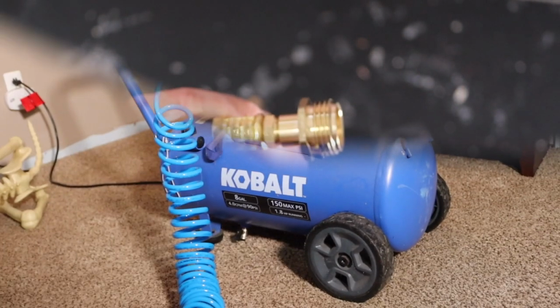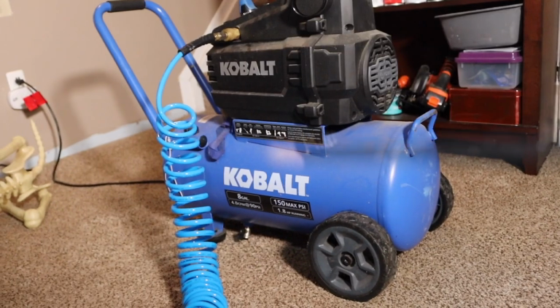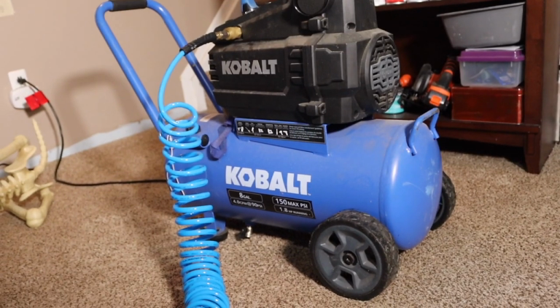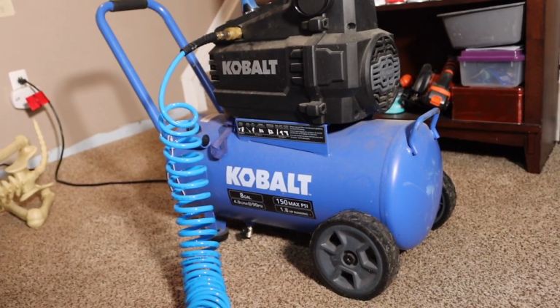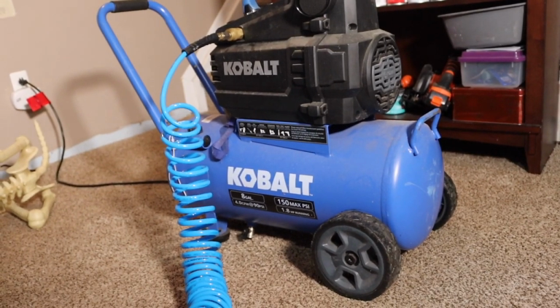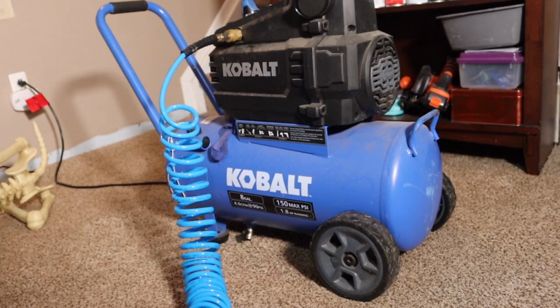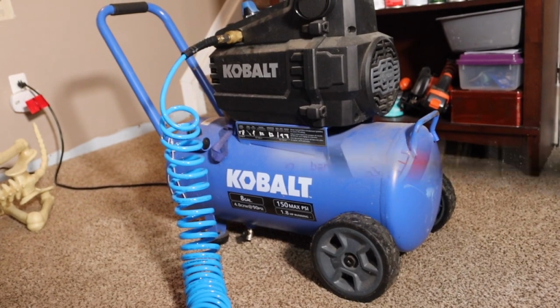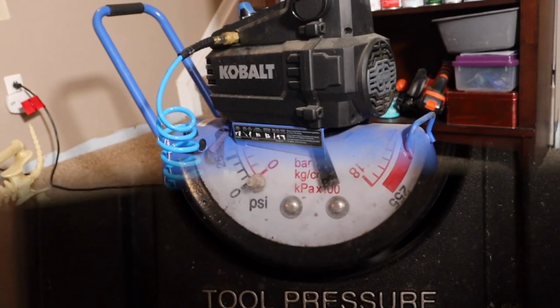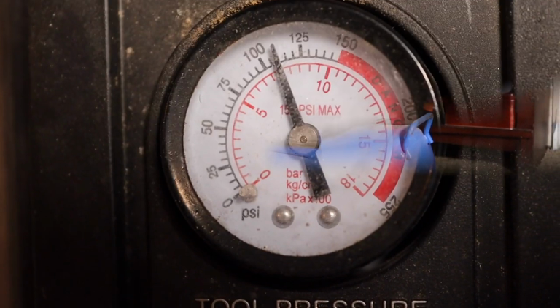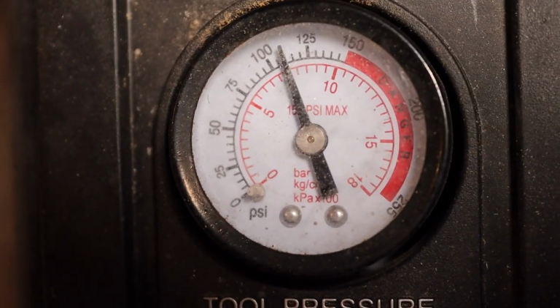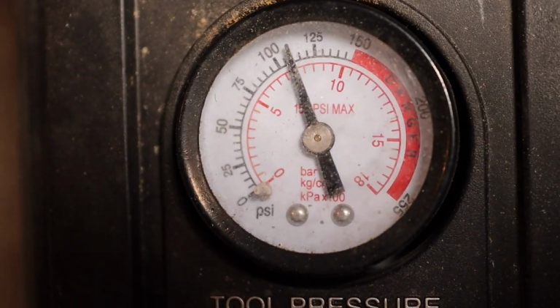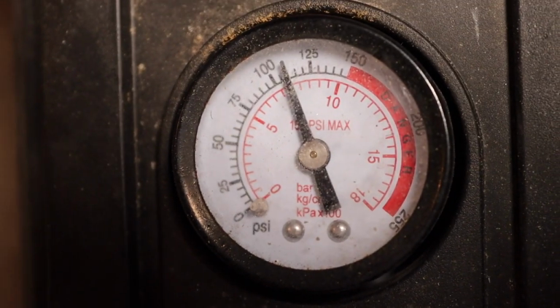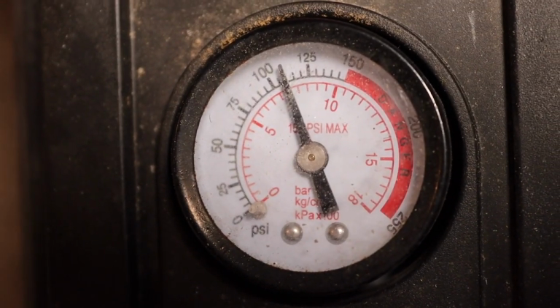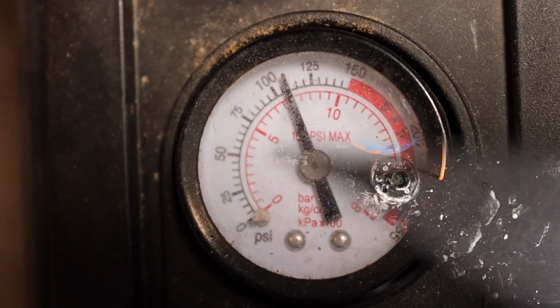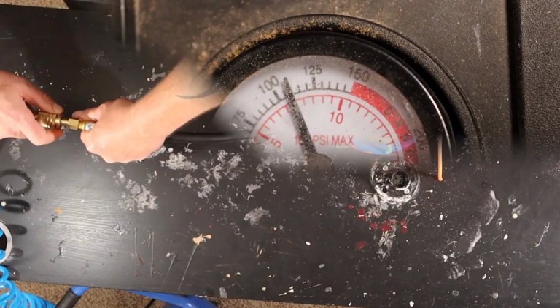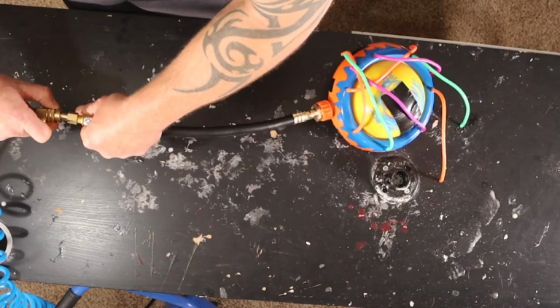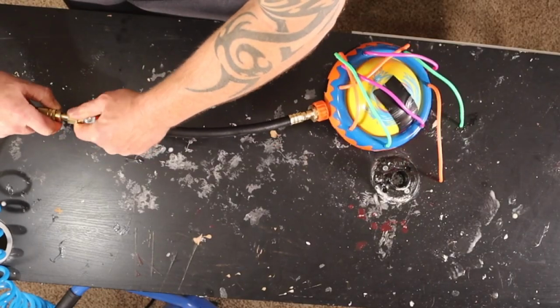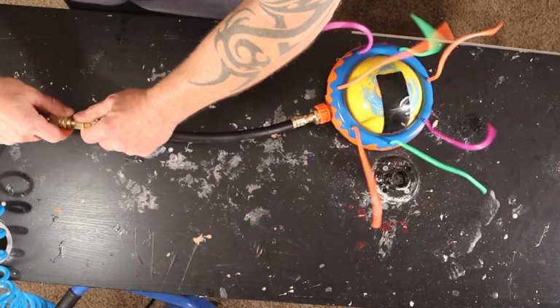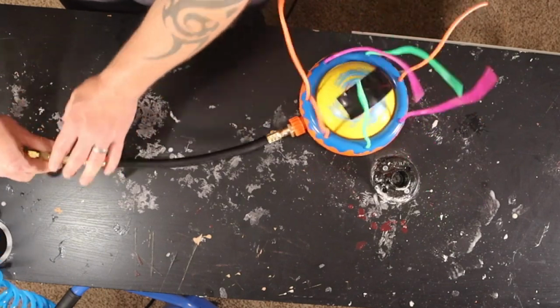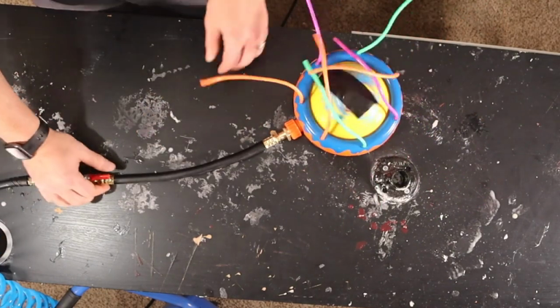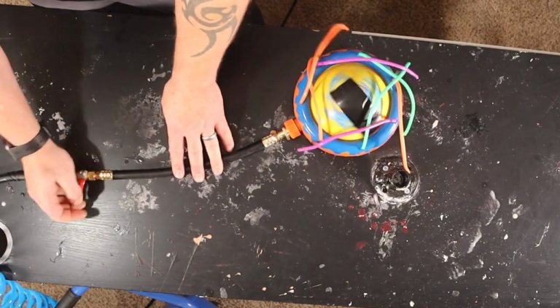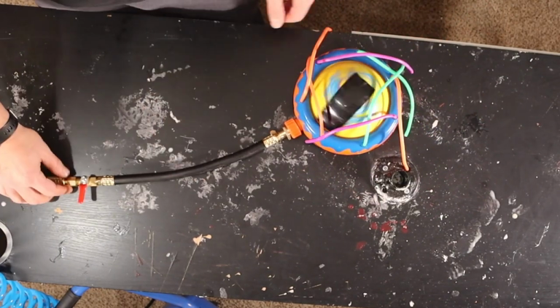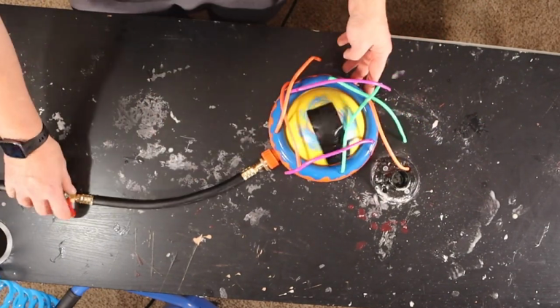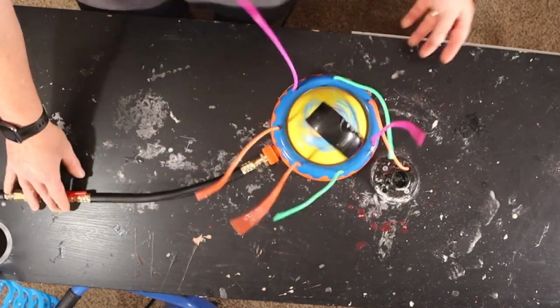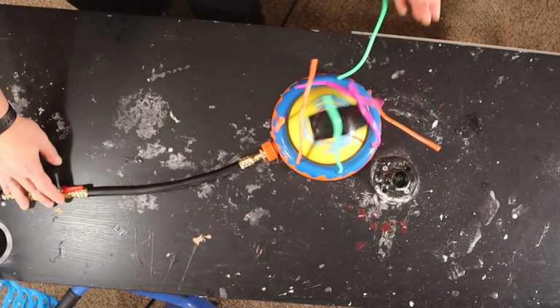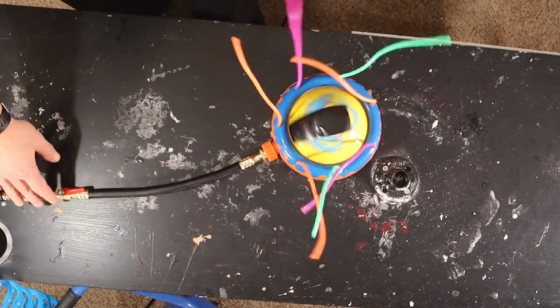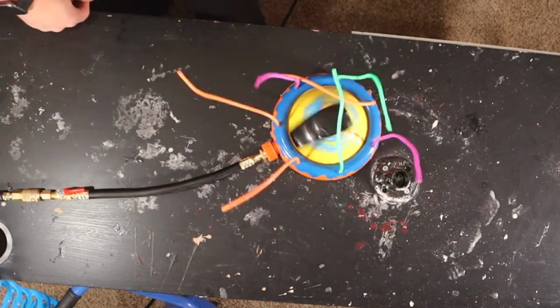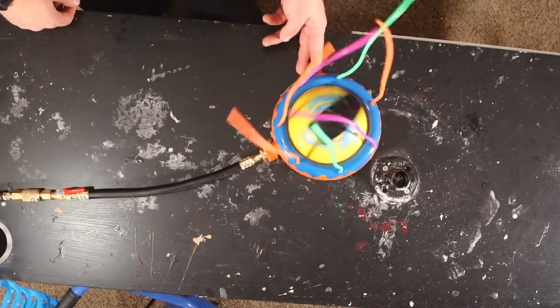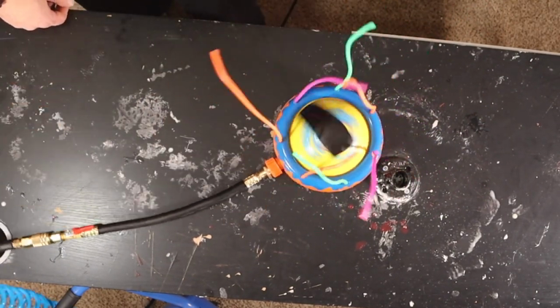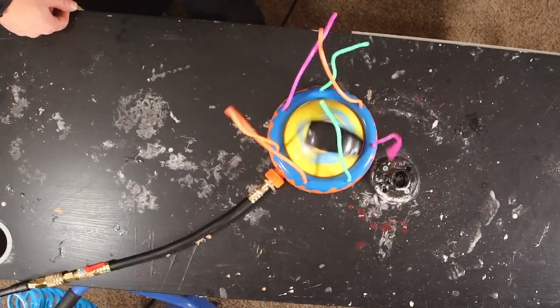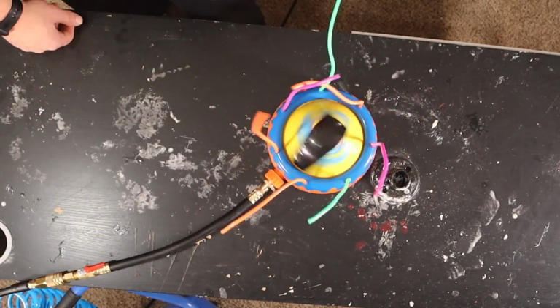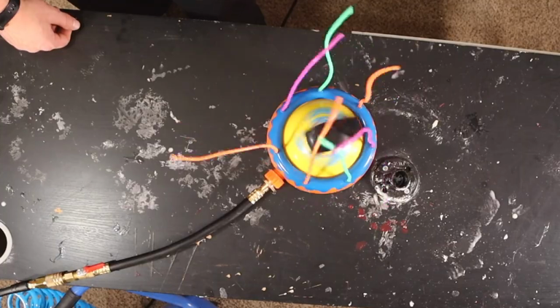Time to bust out the air compressor and crank that baby up between 100 and 150 PSI. Hook it into the sprinkler and let it fly. Once the tank empties out, just shut the valve and let it build back up.